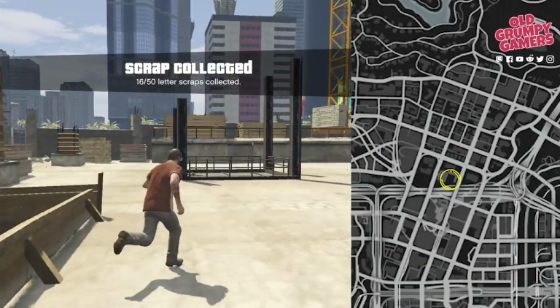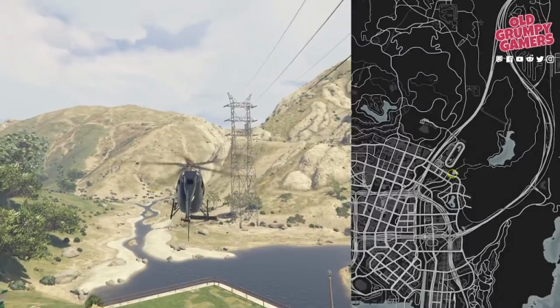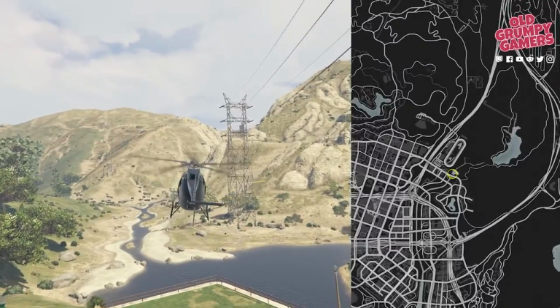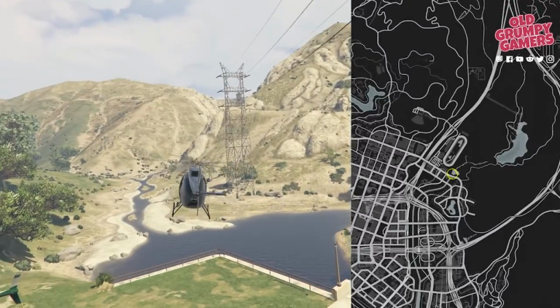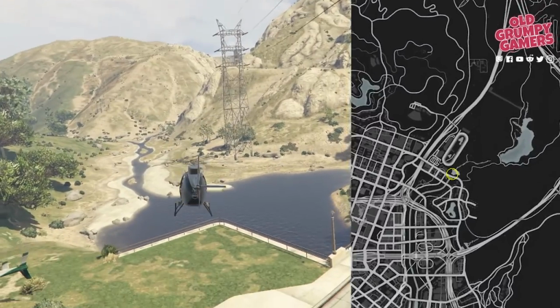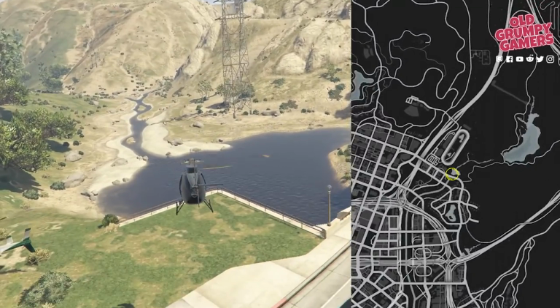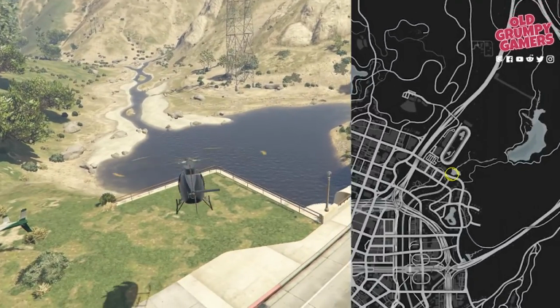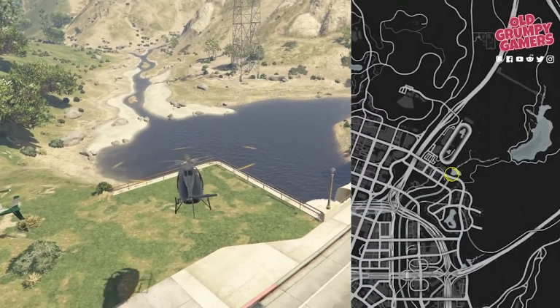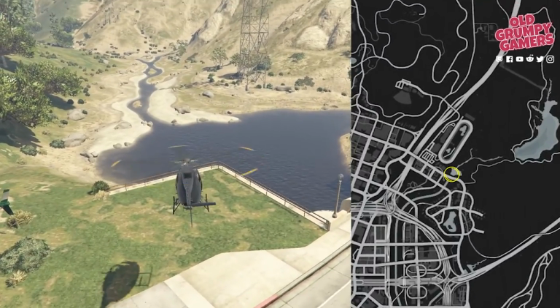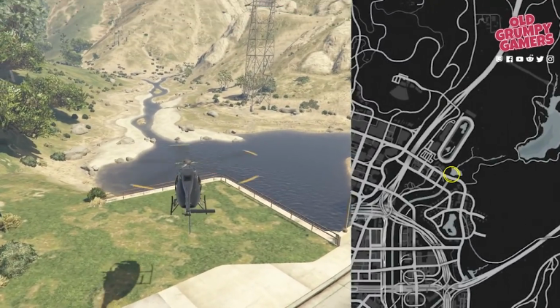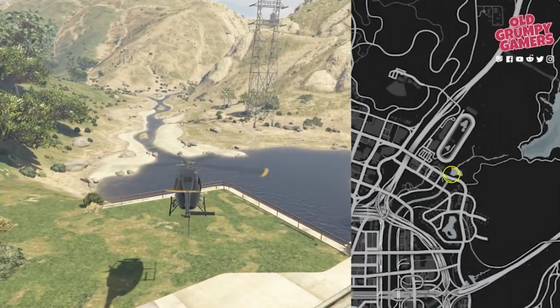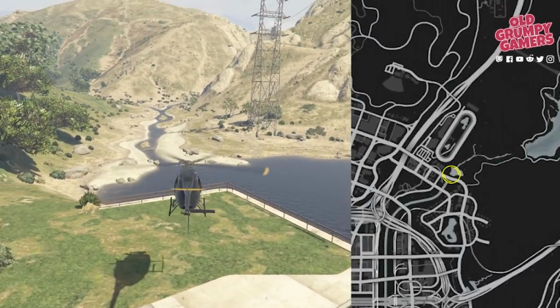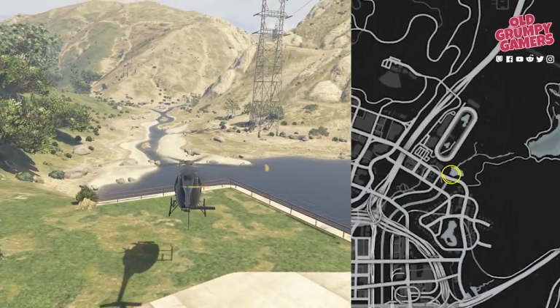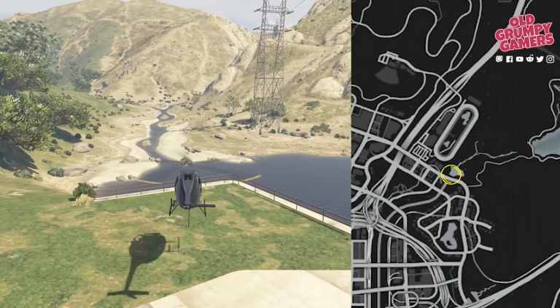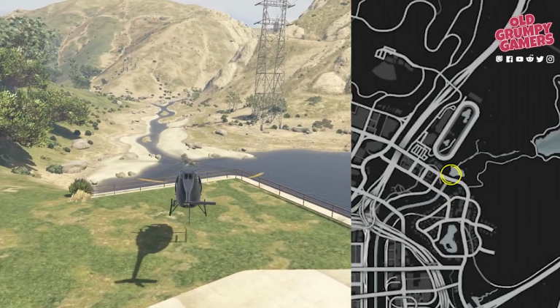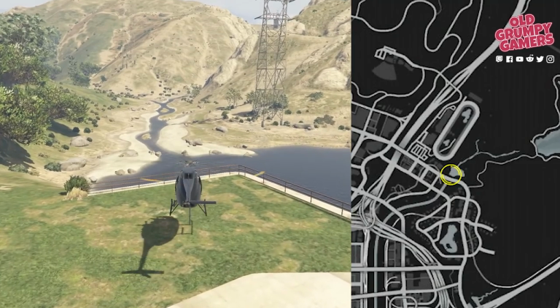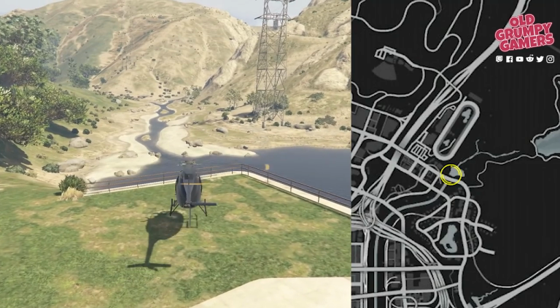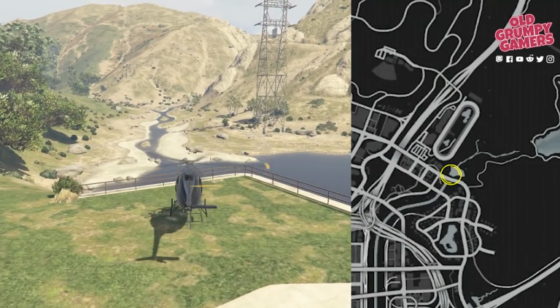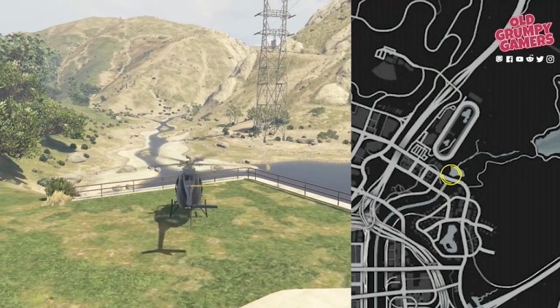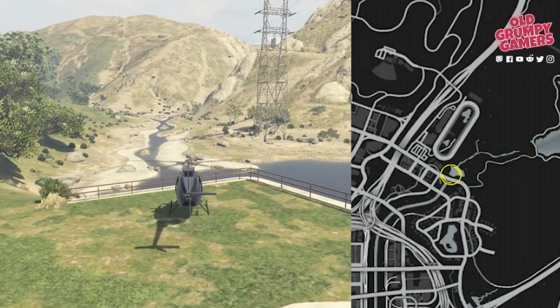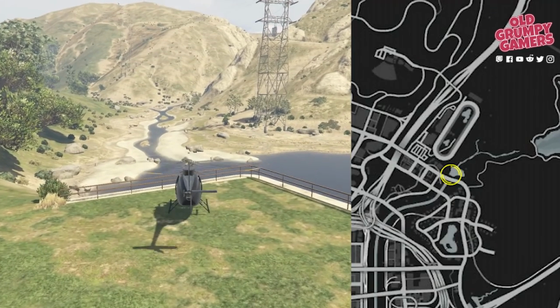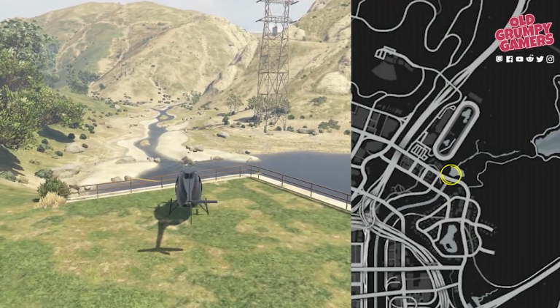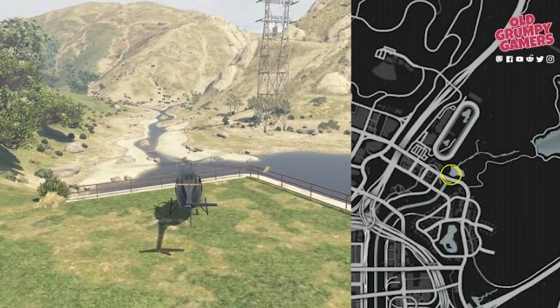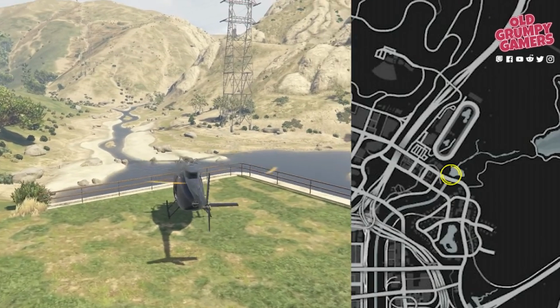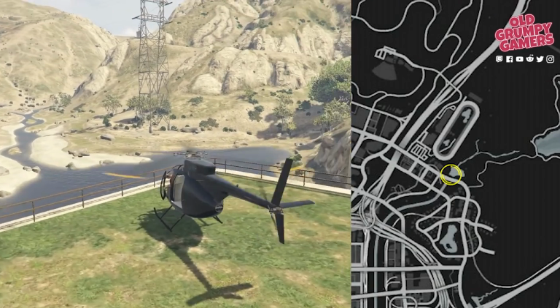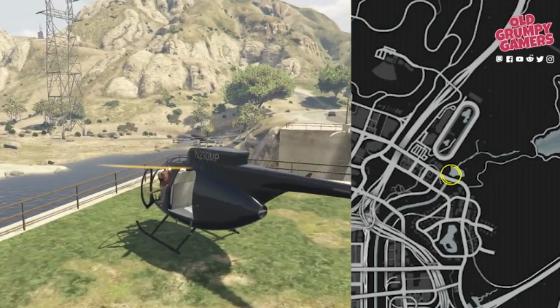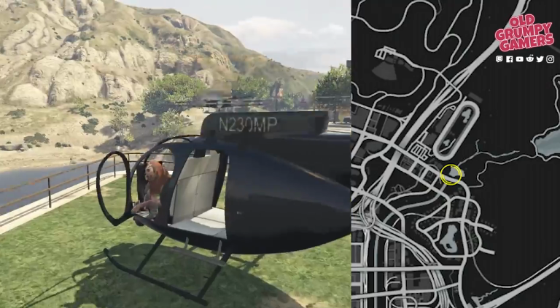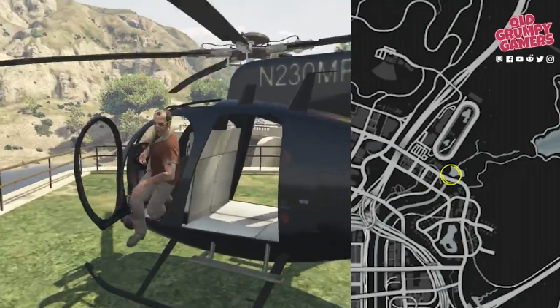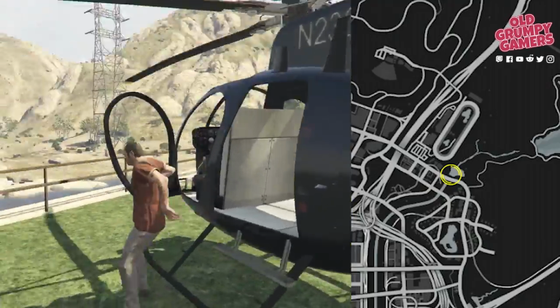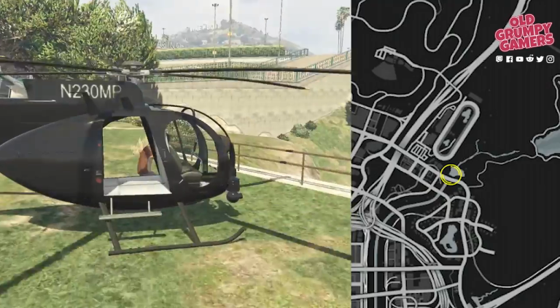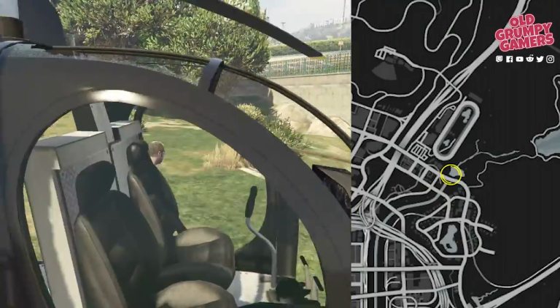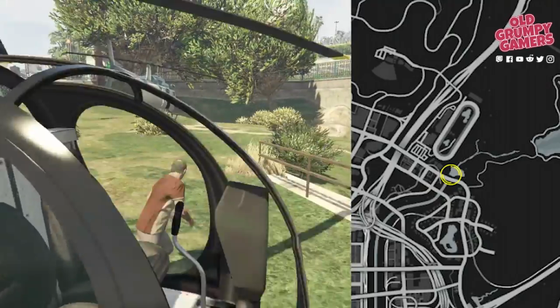Mirror Park is next, where we're looking for the small lake at the bottom of the bank of the outlet for the last-act dam. Head down to the shoreline and make your way to the middle gate — you'll find a letter scrap on the little round doodad.